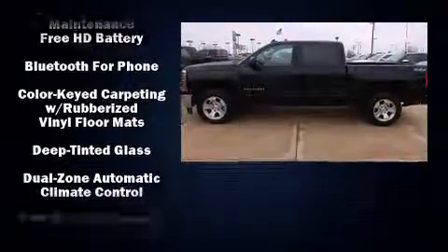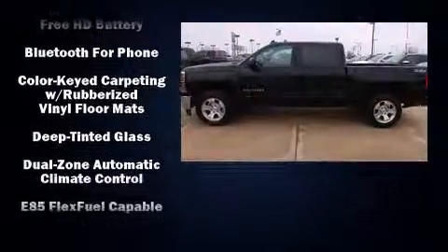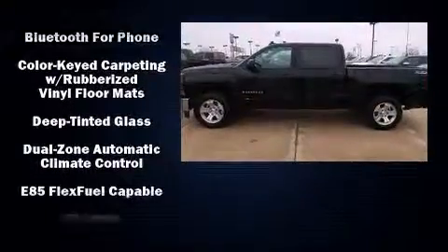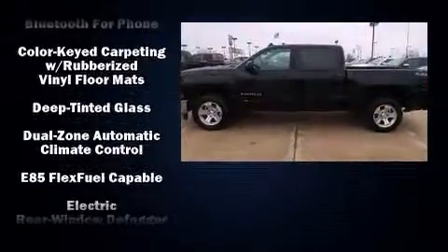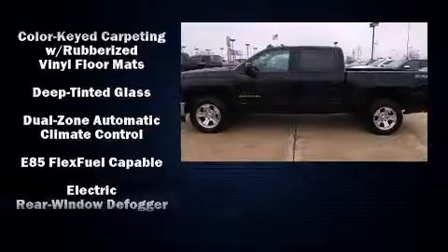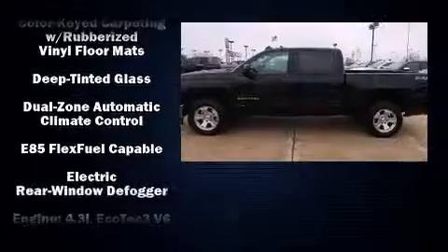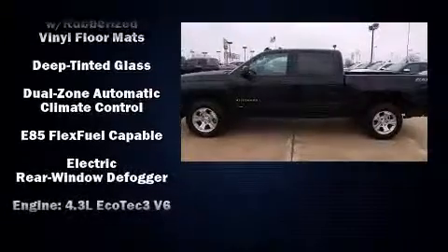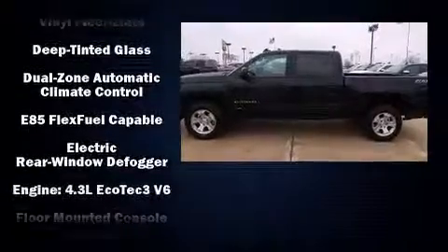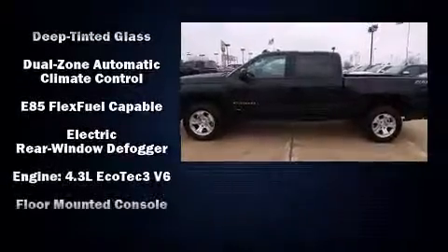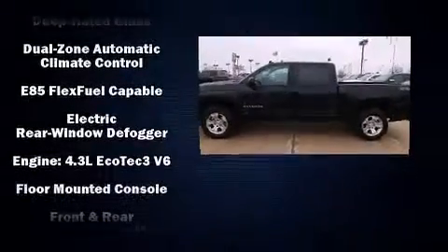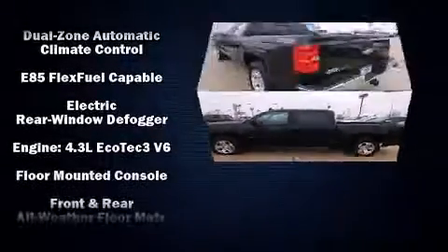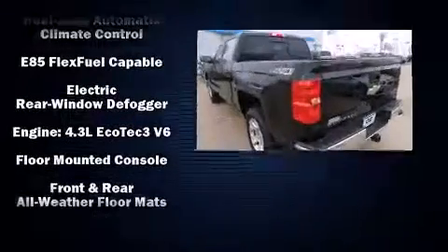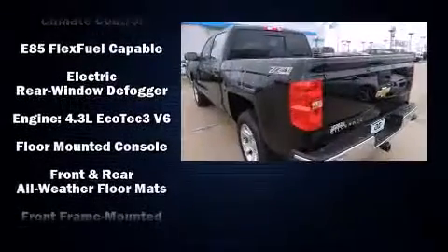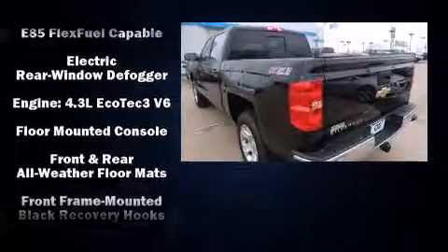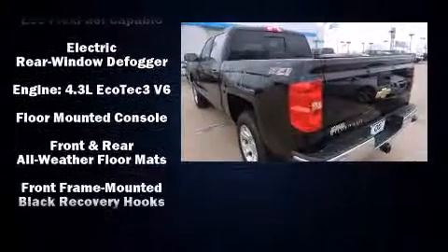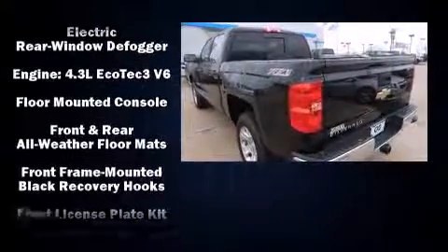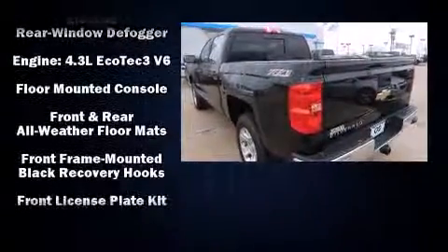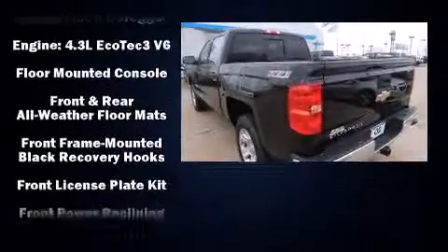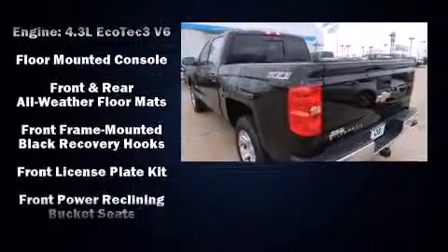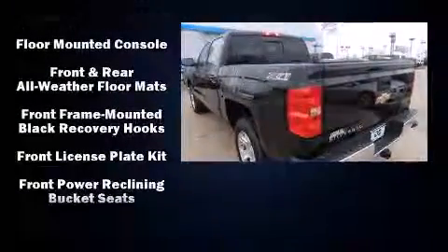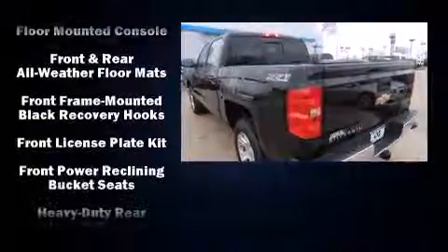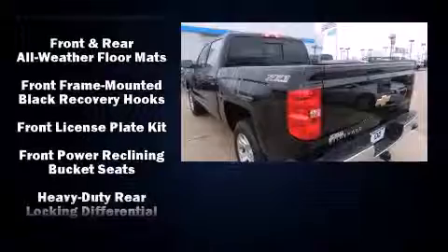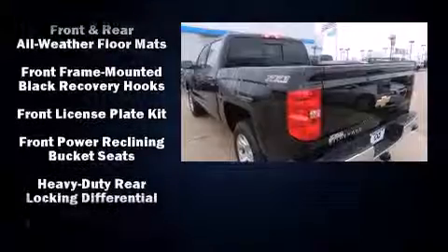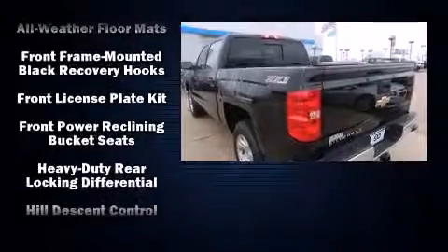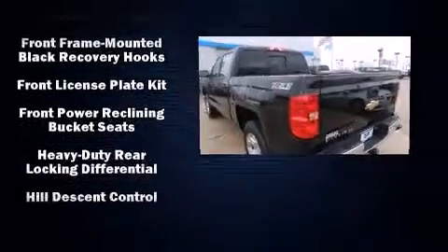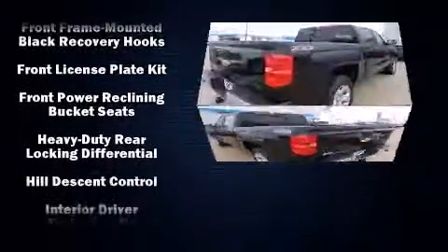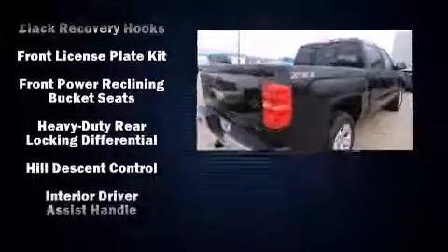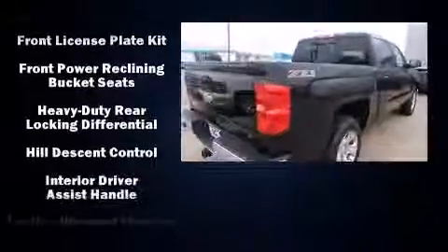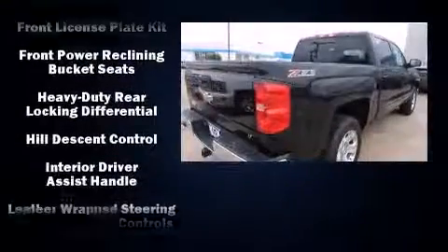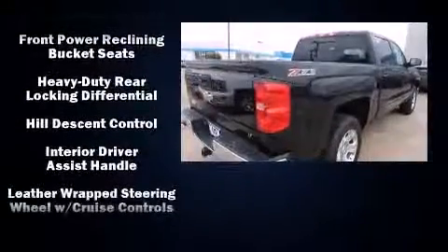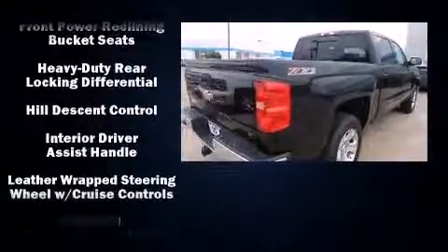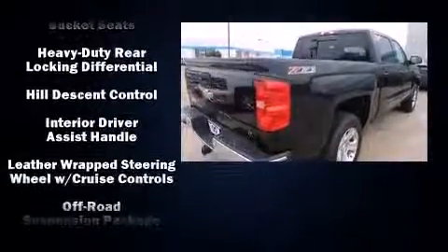You and your passengers will enjoy the stereo system, which includes a CD player with MP3 capability, steering wheel-mounted audio controls, and six well-positioned speakers.